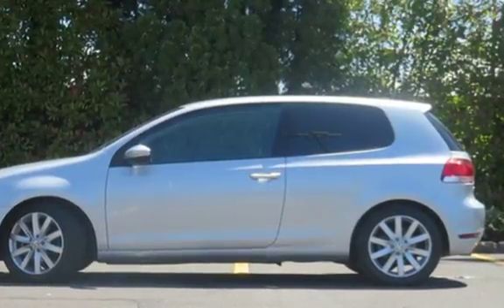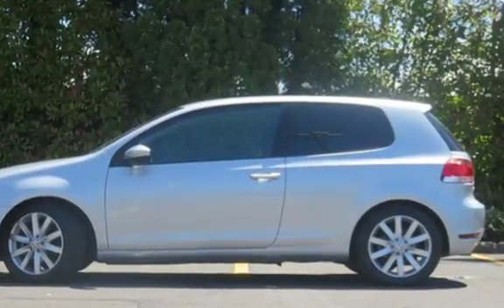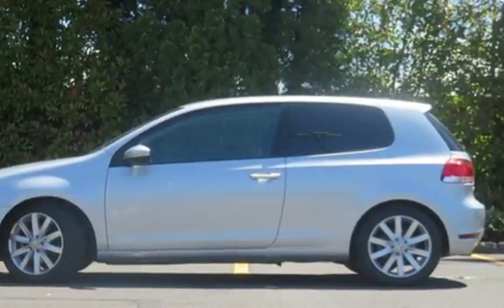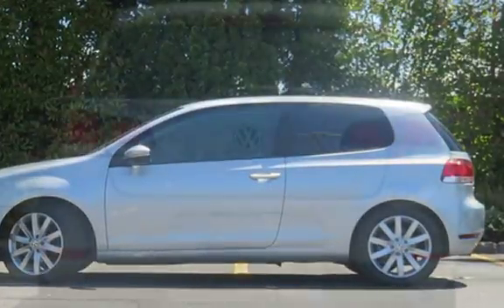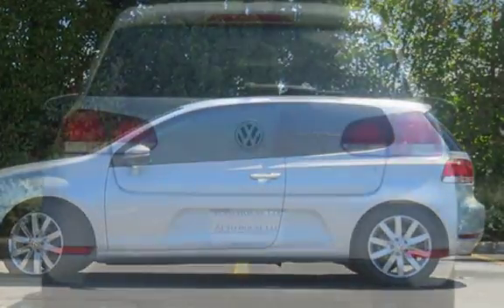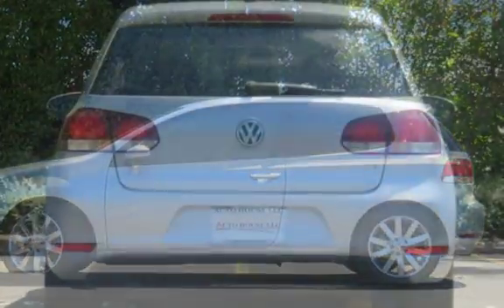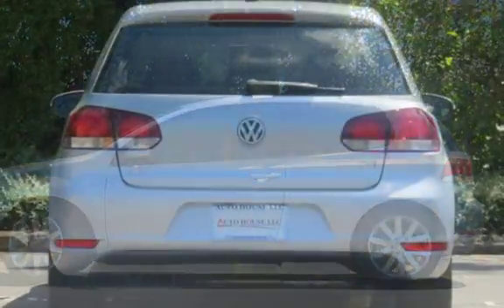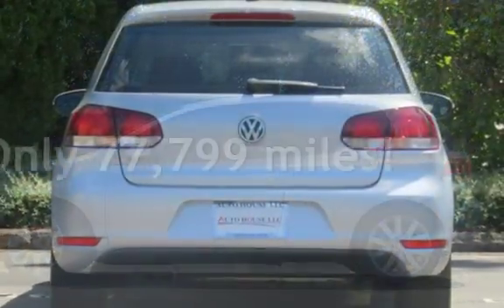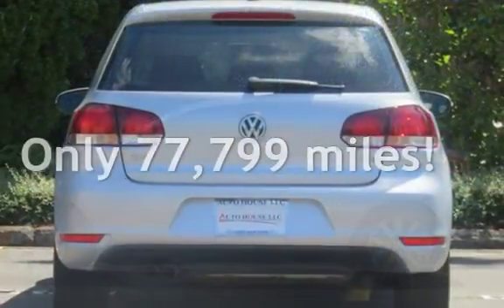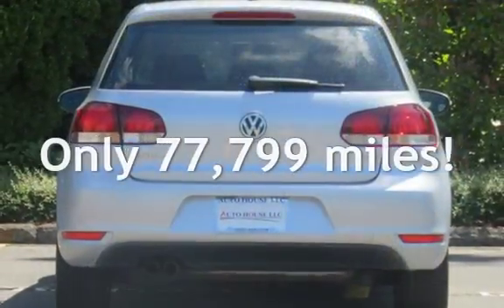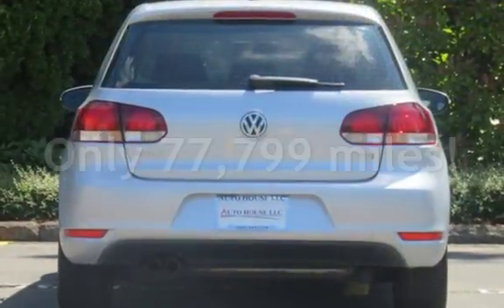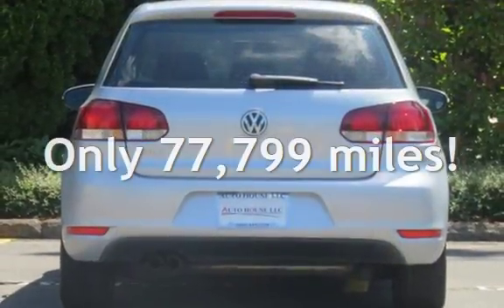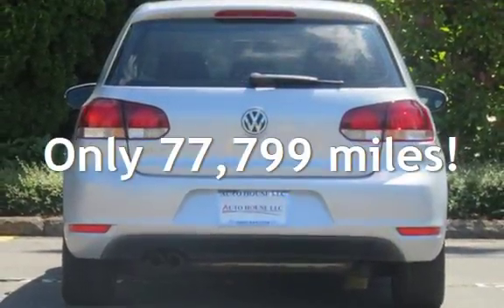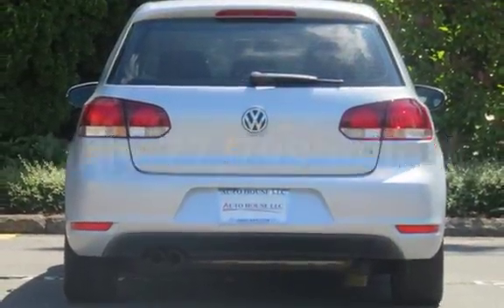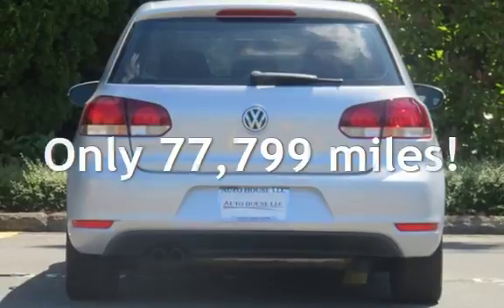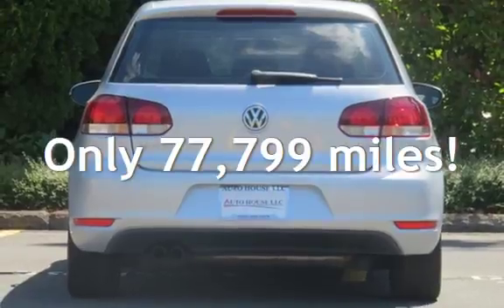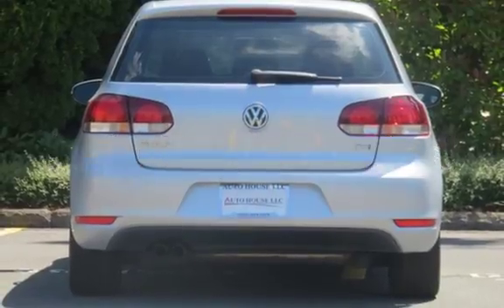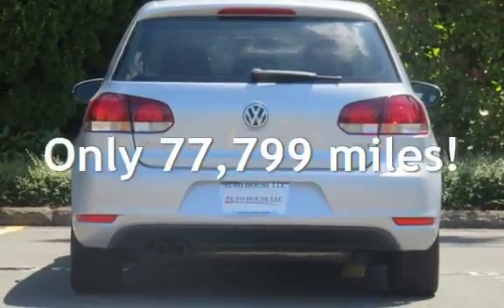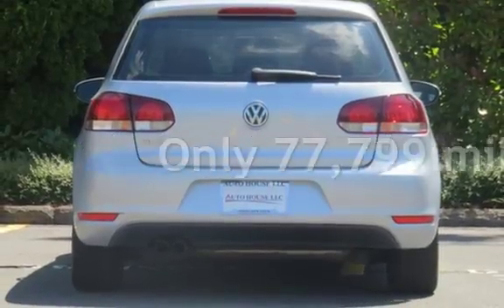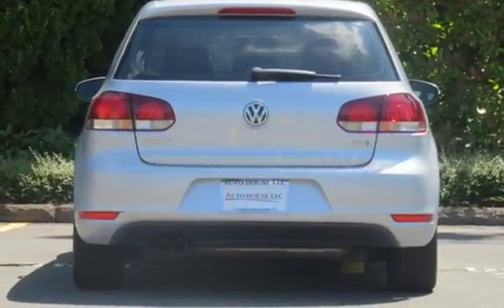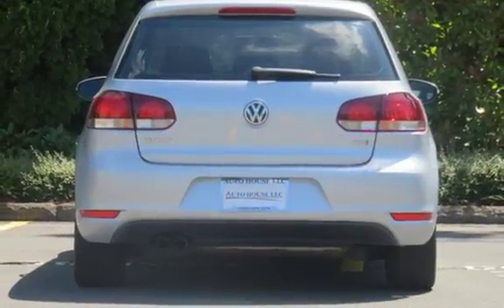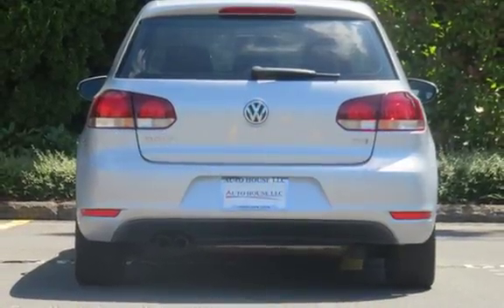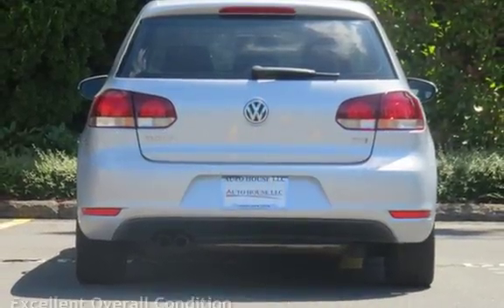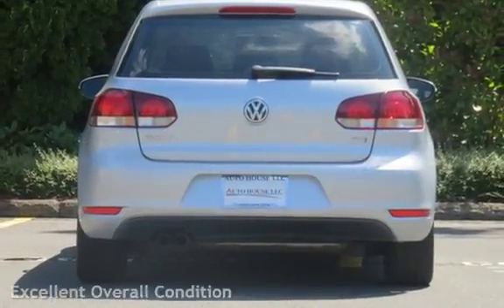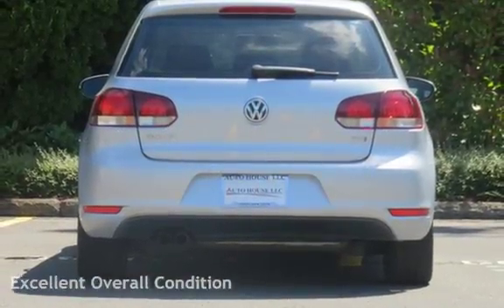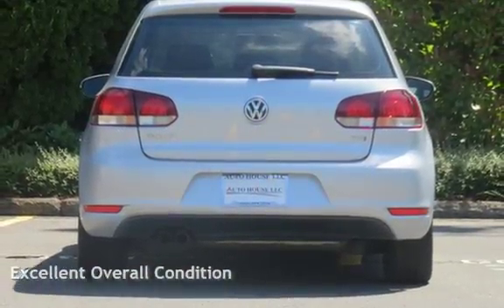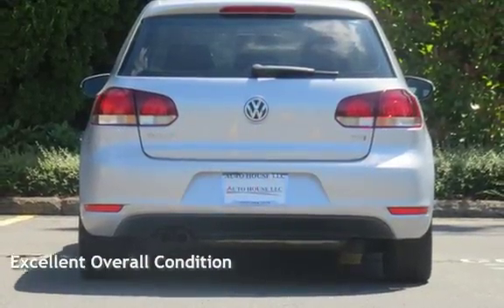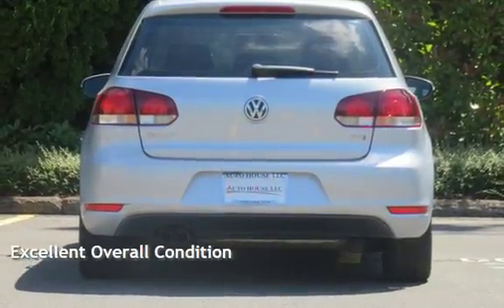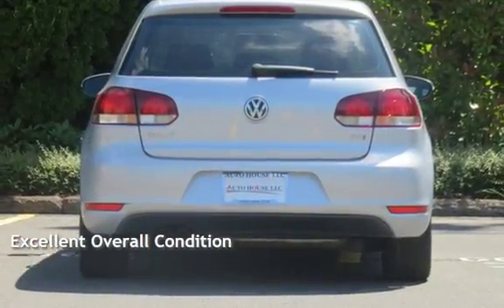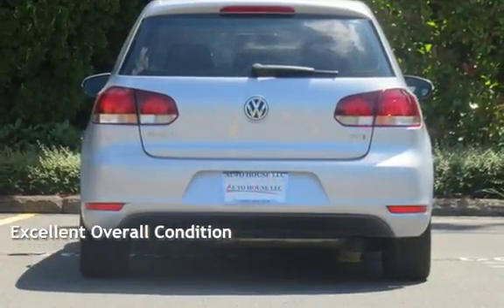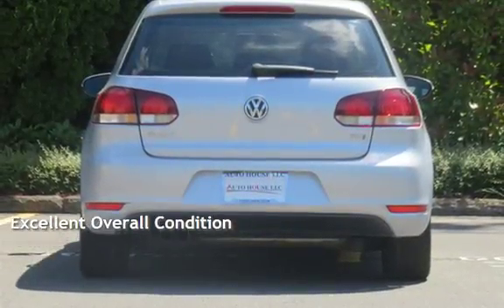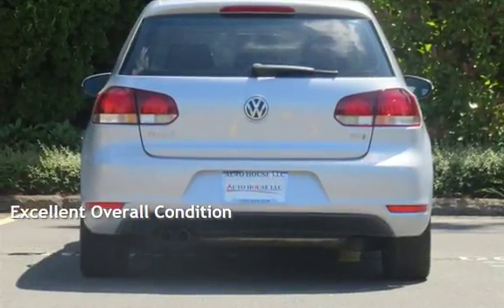This Volkswagen has less than 78,000 miles on the odometer. This vehicle is in excellent overall condition.